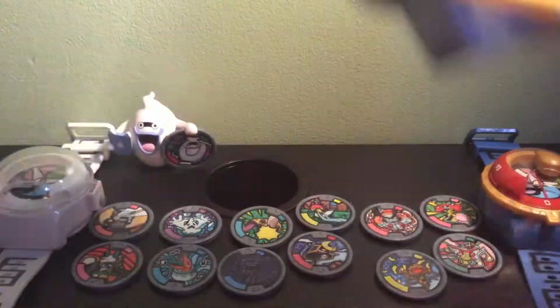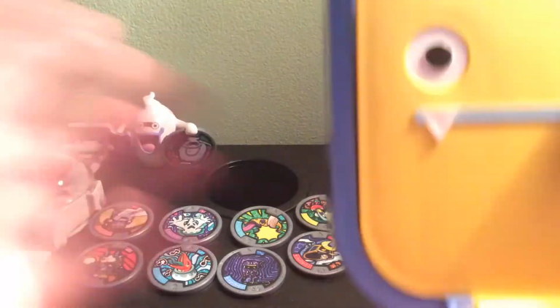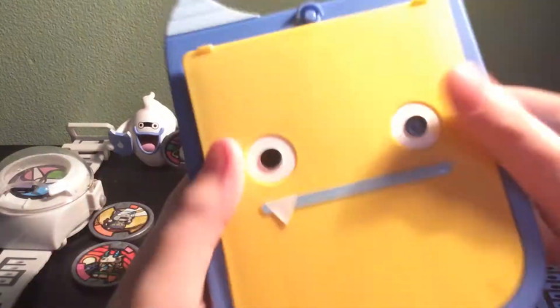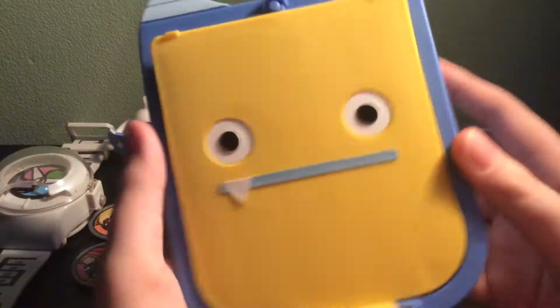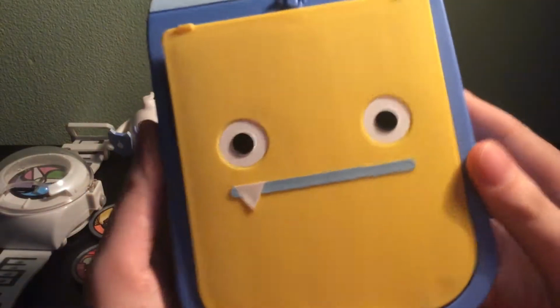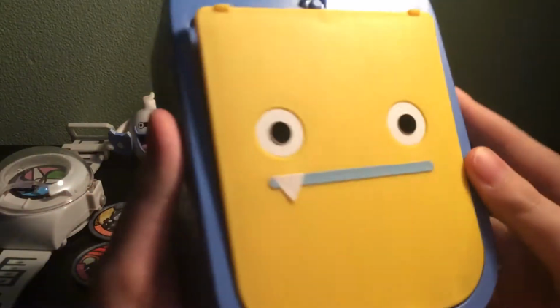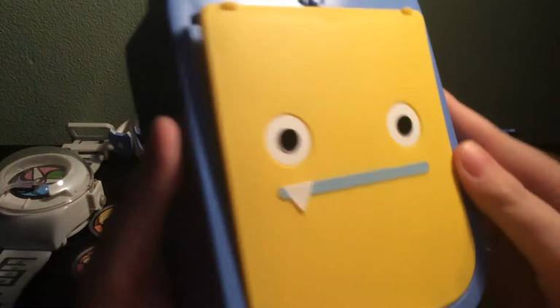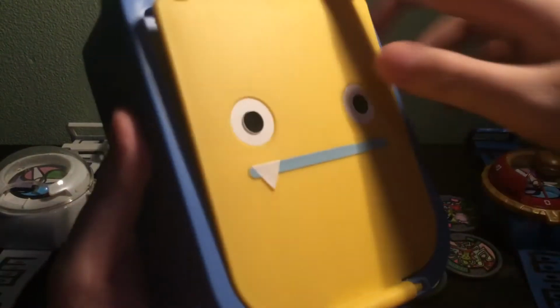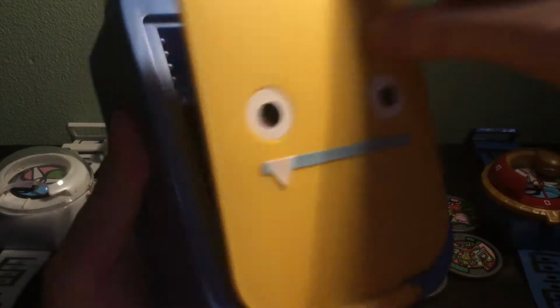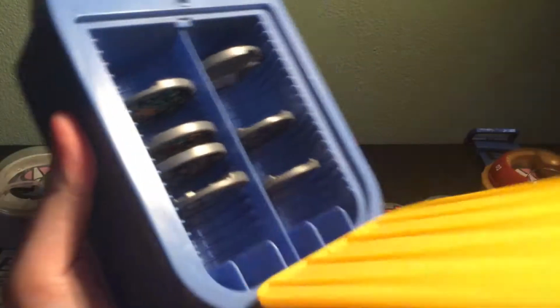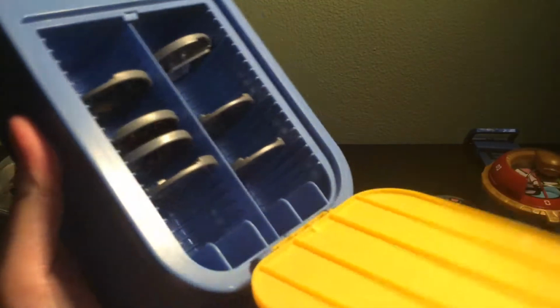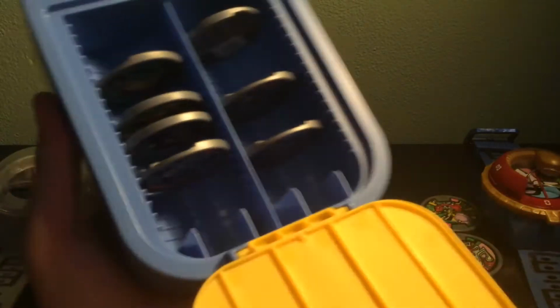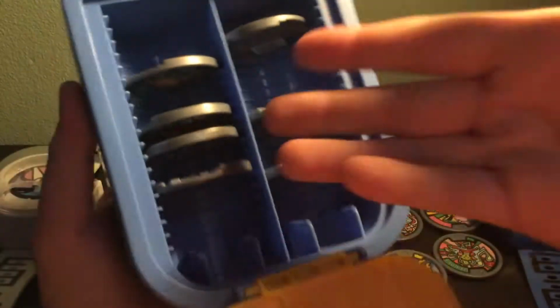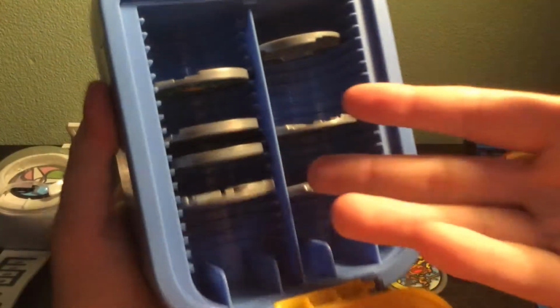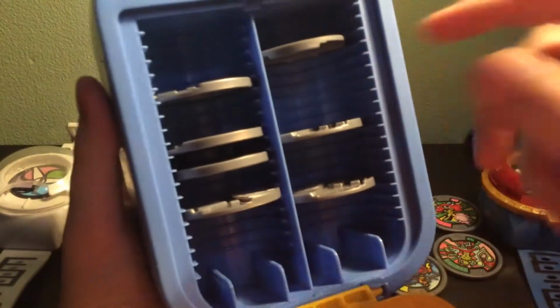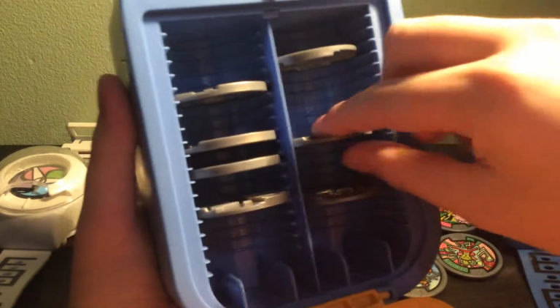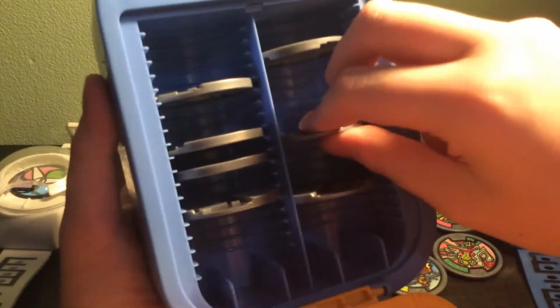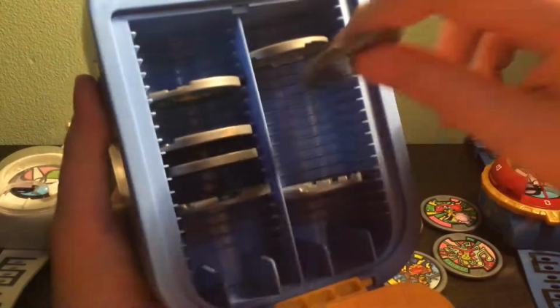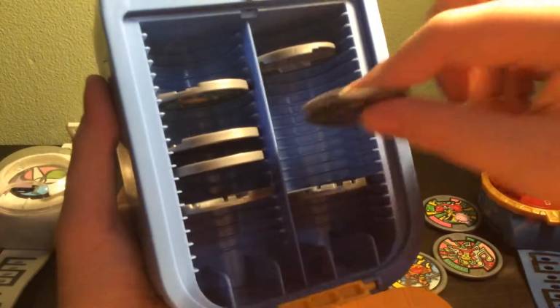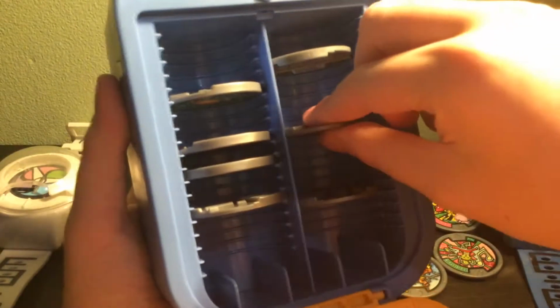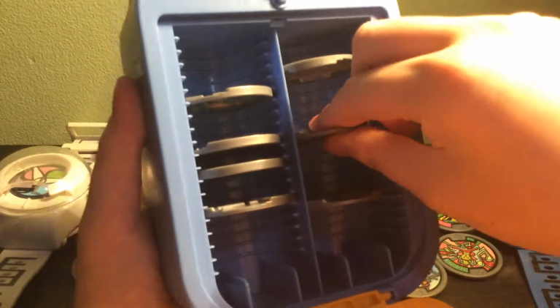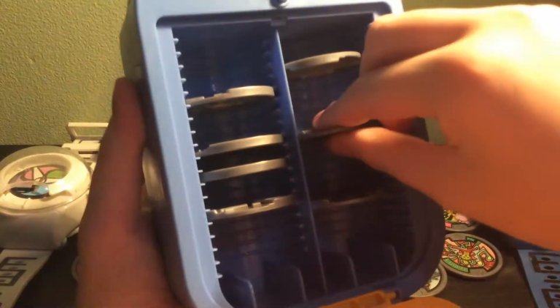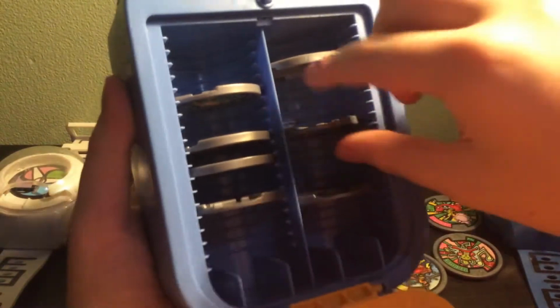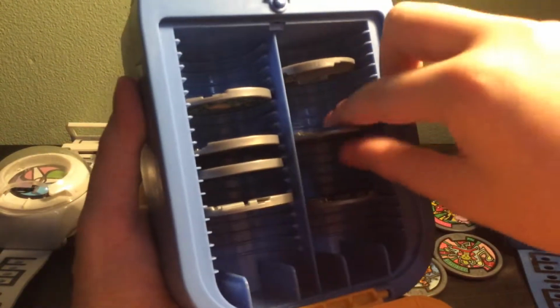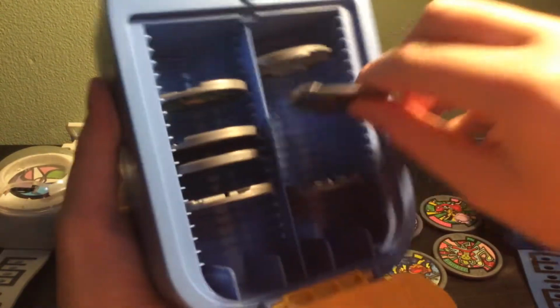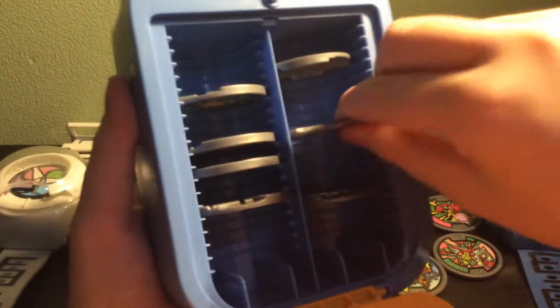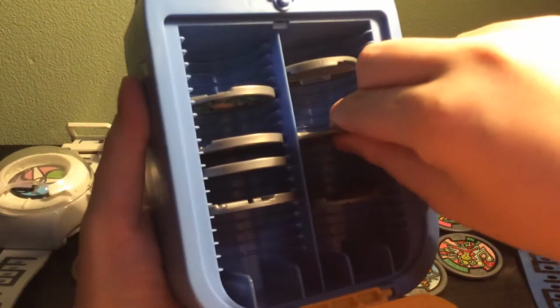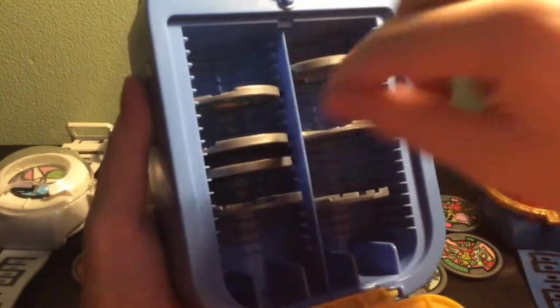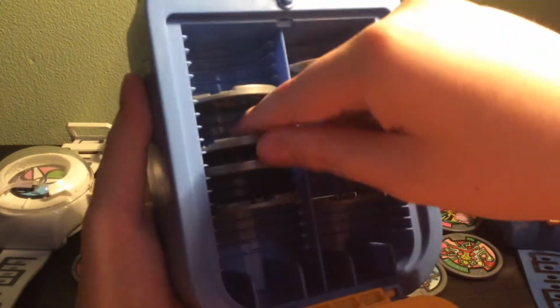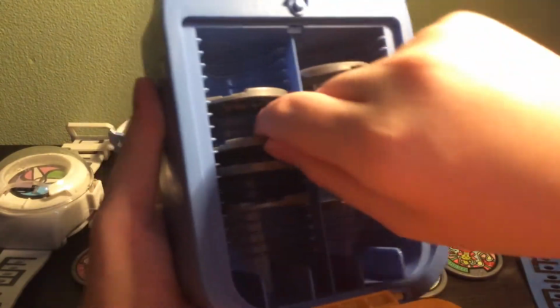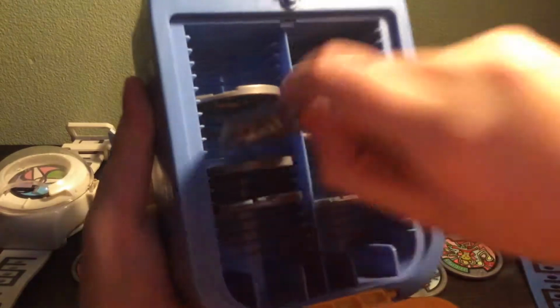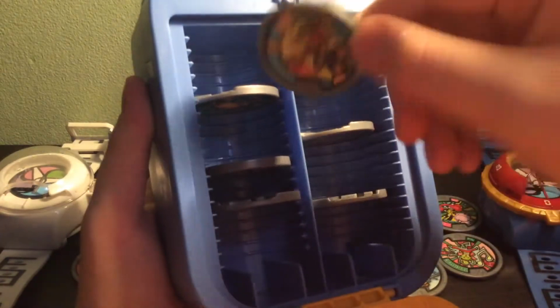So this is the main item that you get. This can hold up to 14 medals, as you can see. But when they do go in there, they go in there hard, so you are going to have to tug a bit, as you can see.